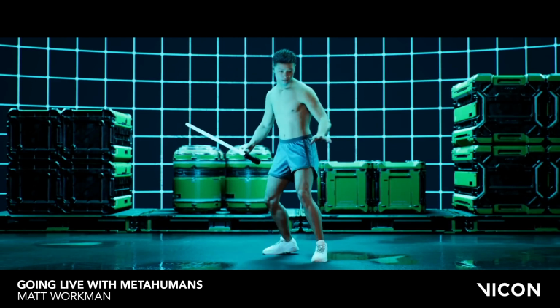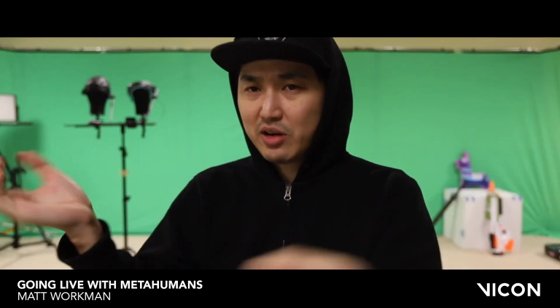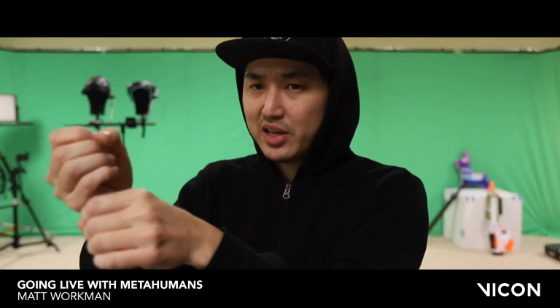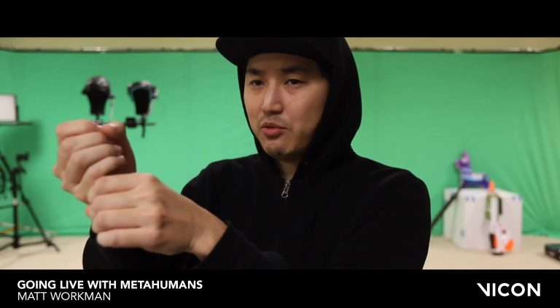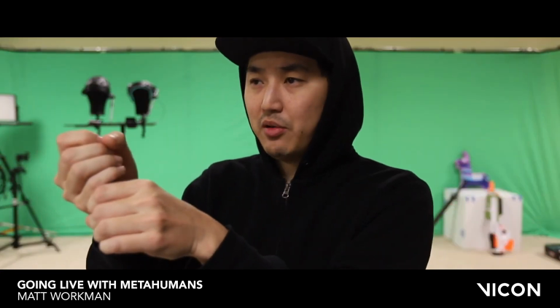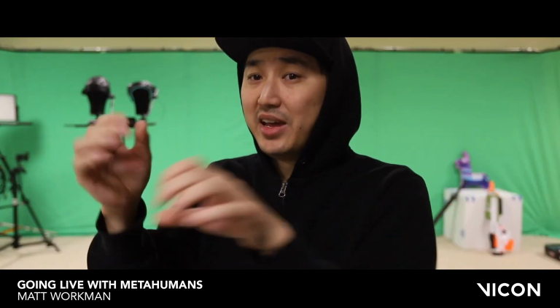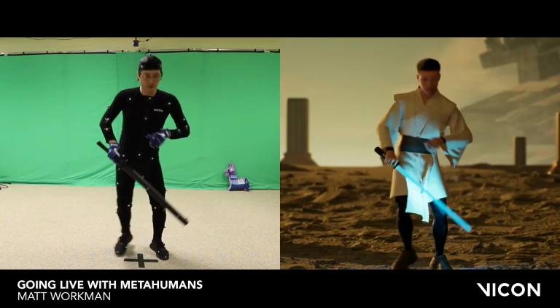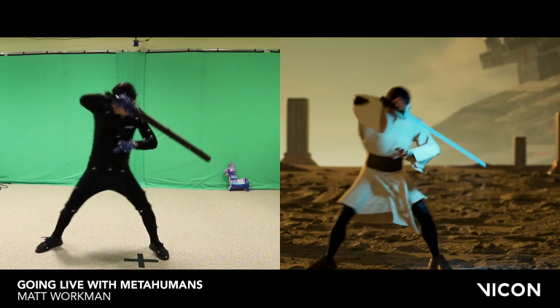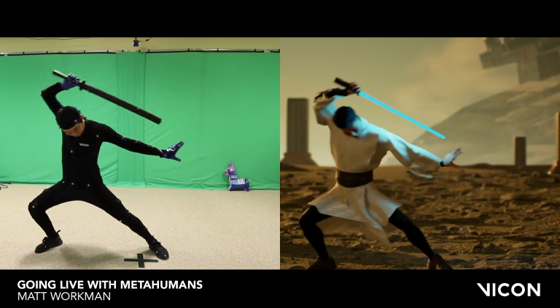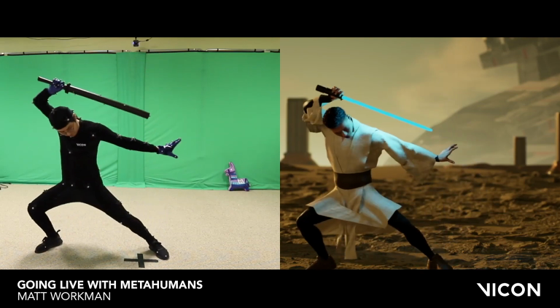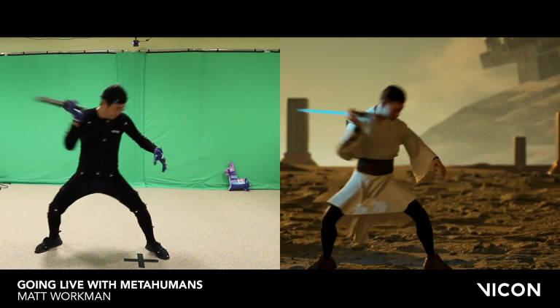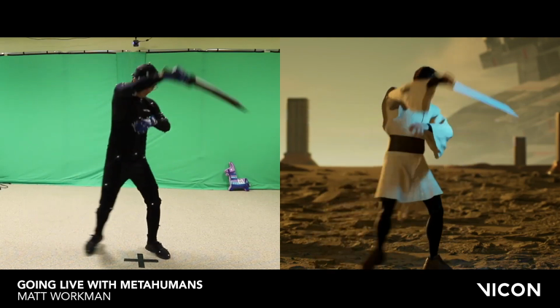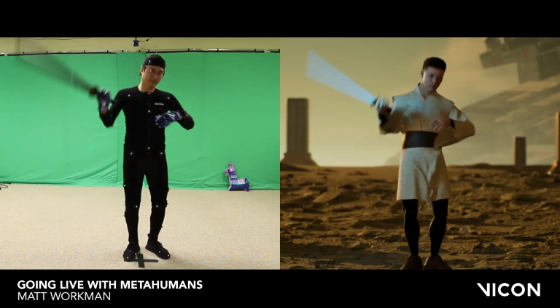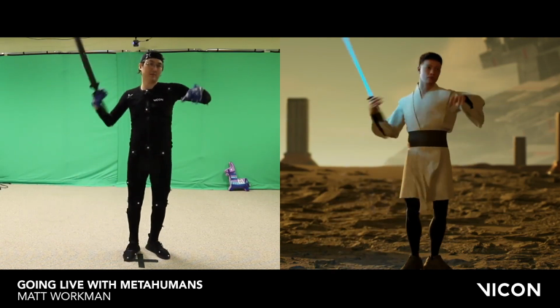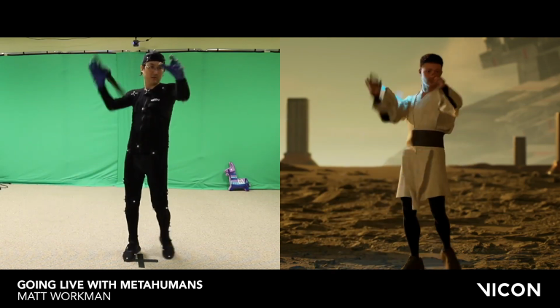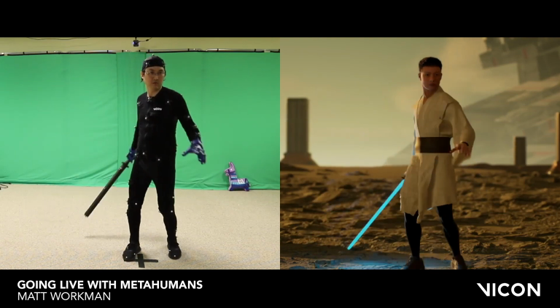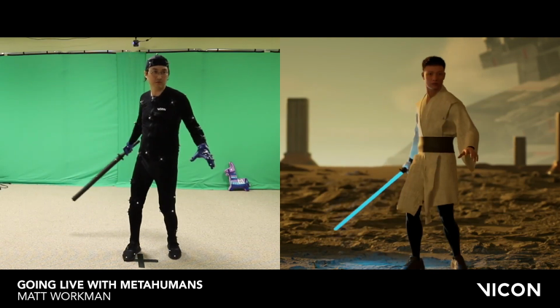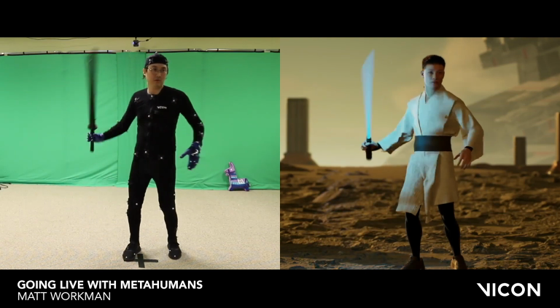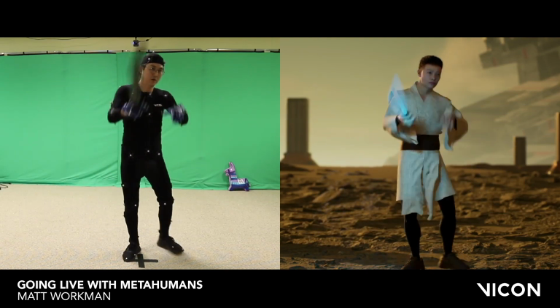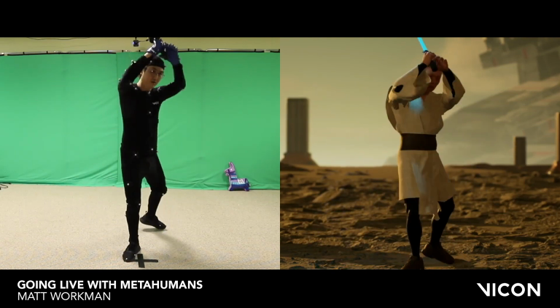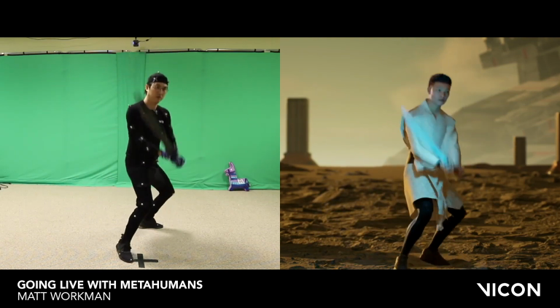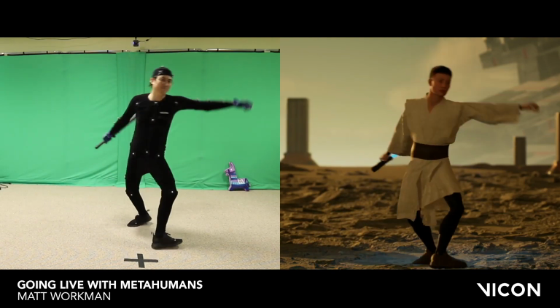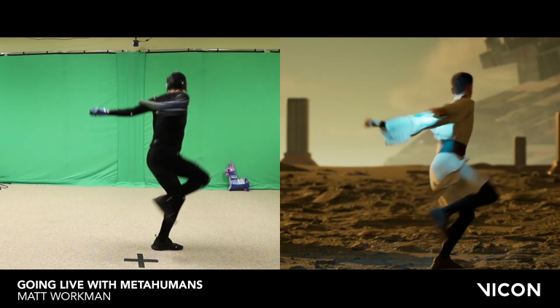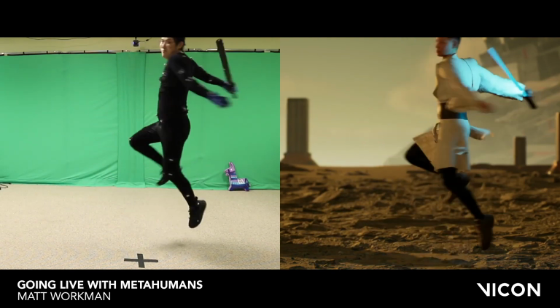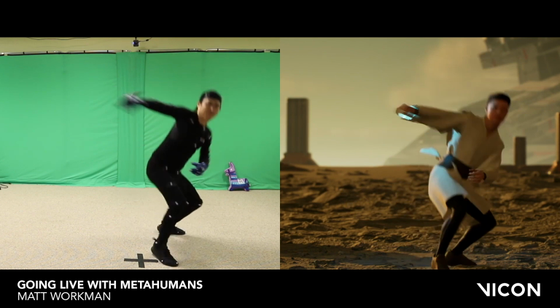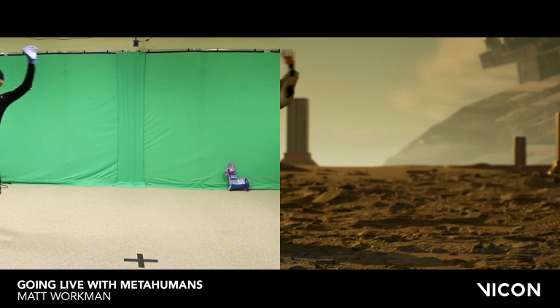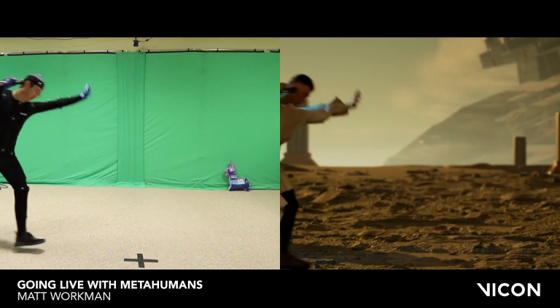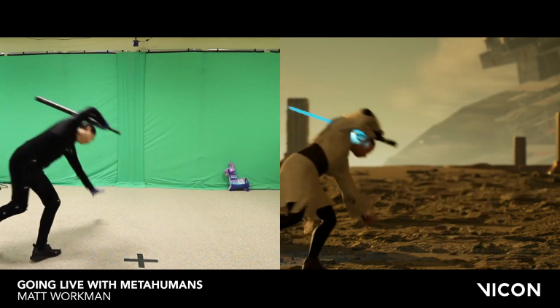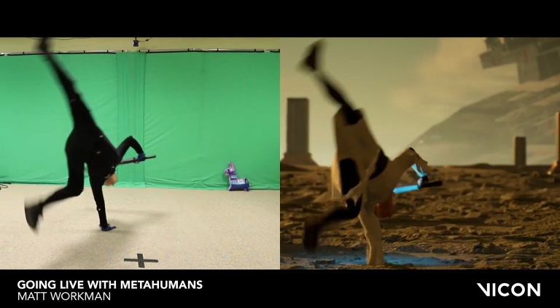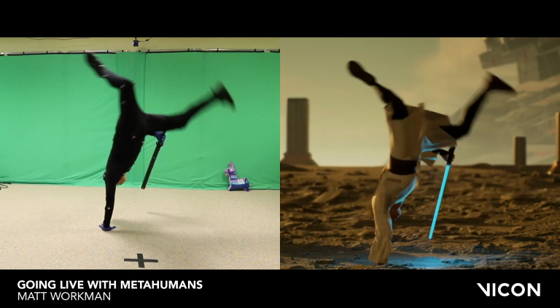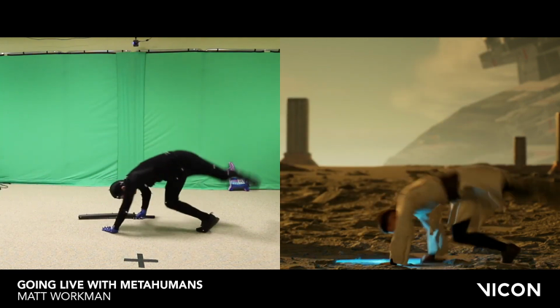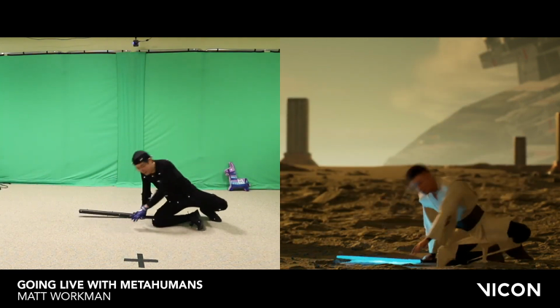When I grabbed the lightsaber with both hands it really lined up well, and then doing the spins and all the different things, it worked out pretty nicely.